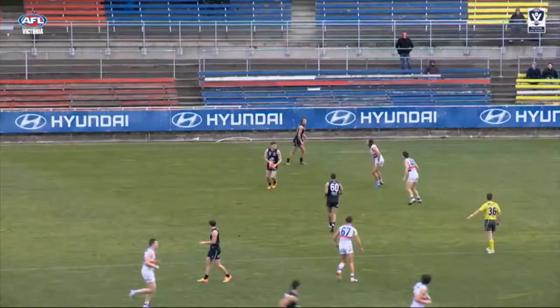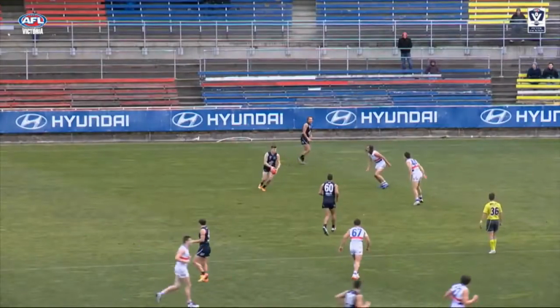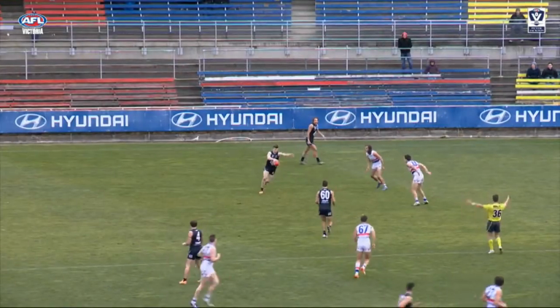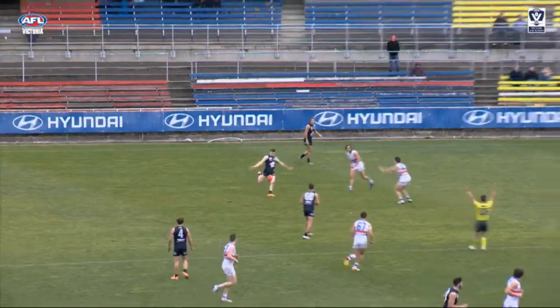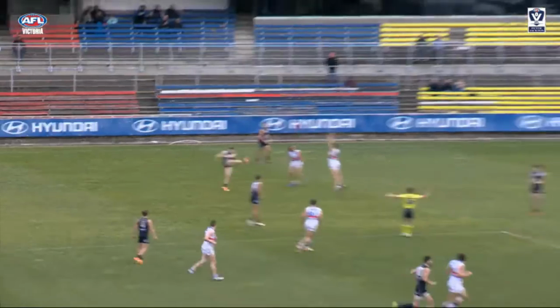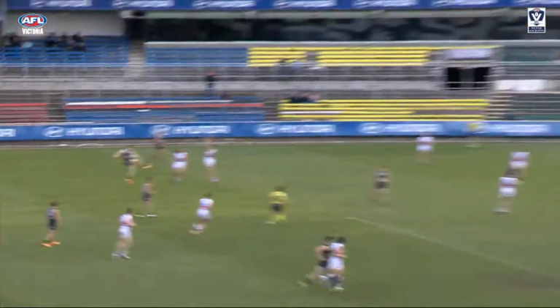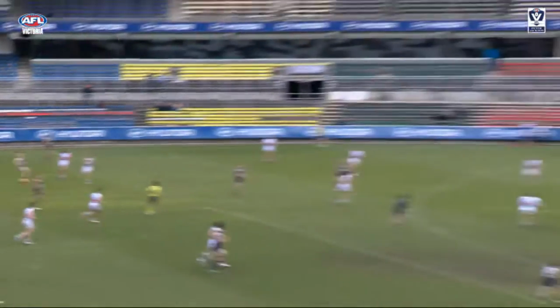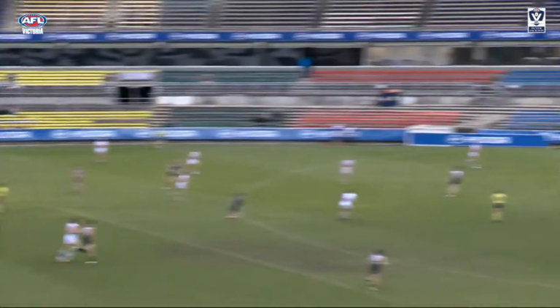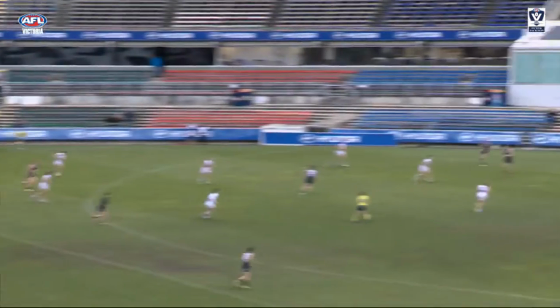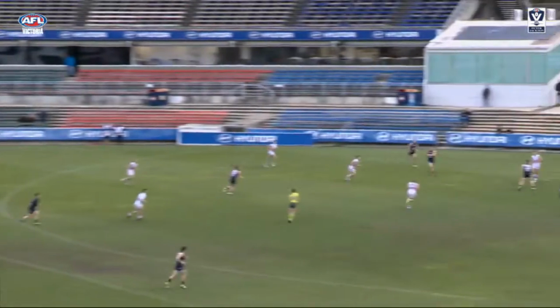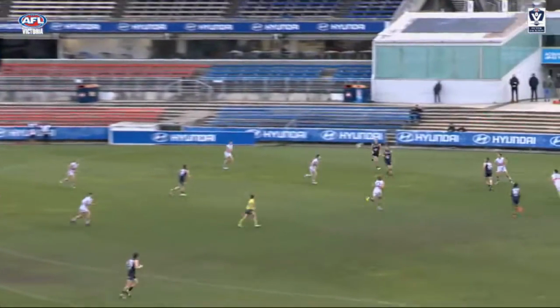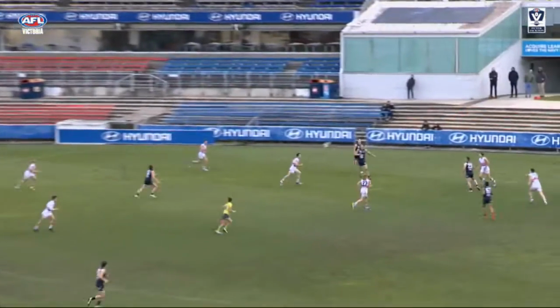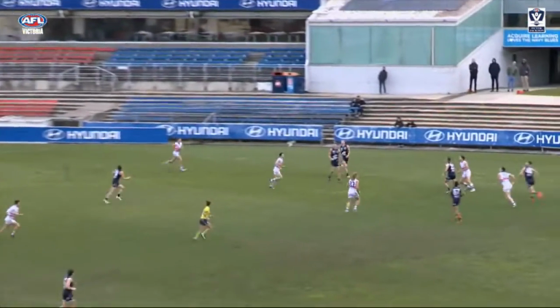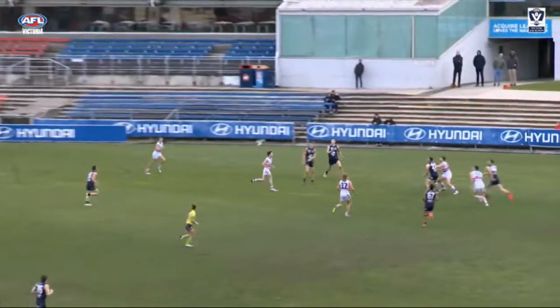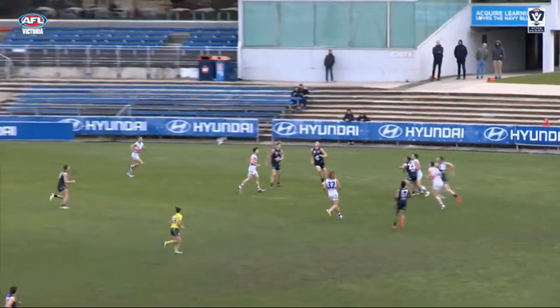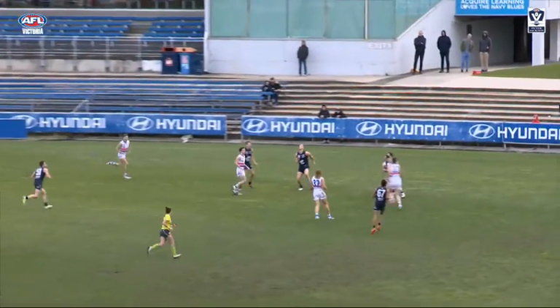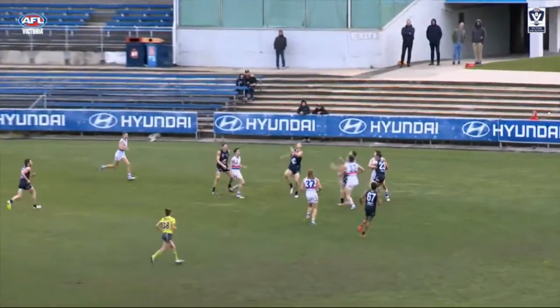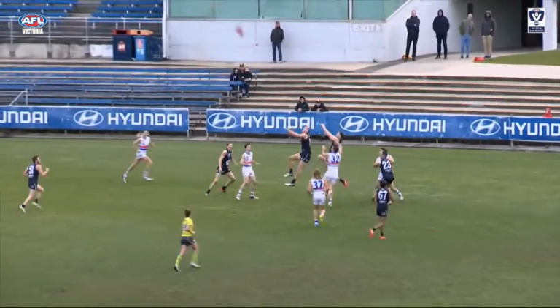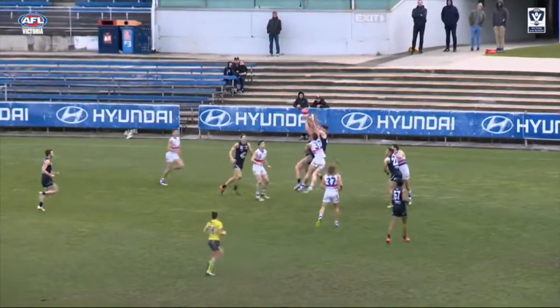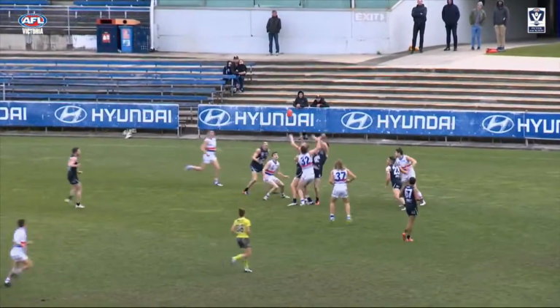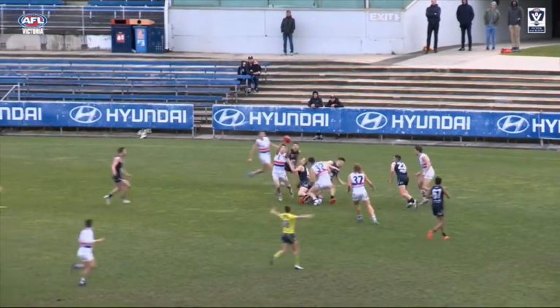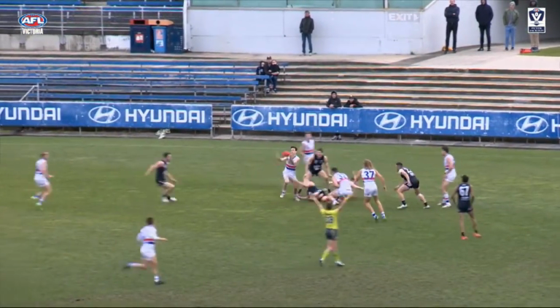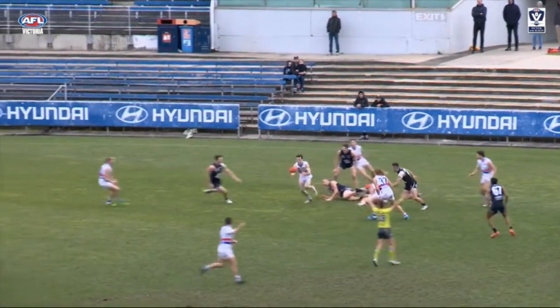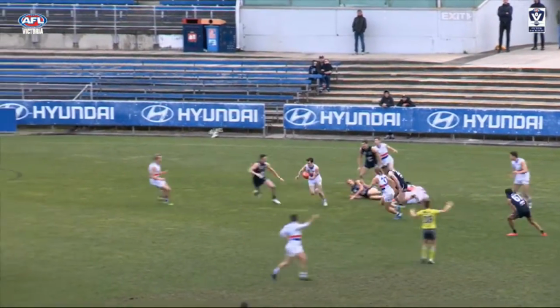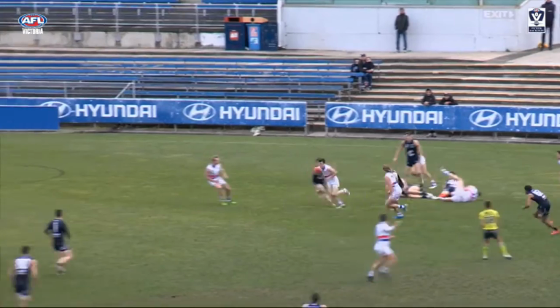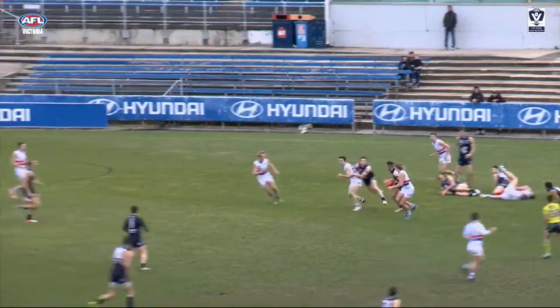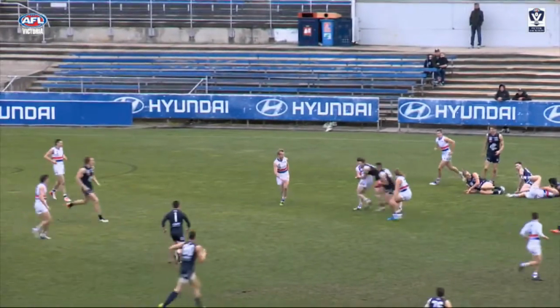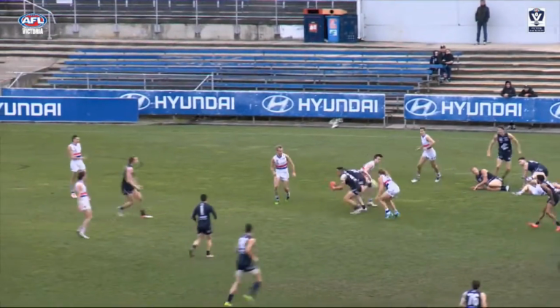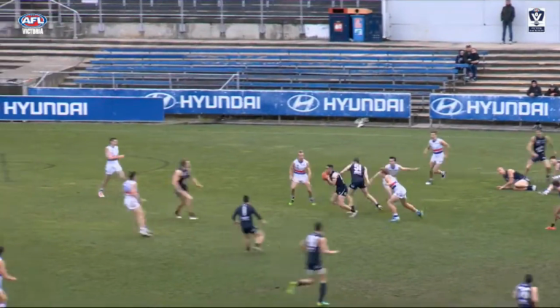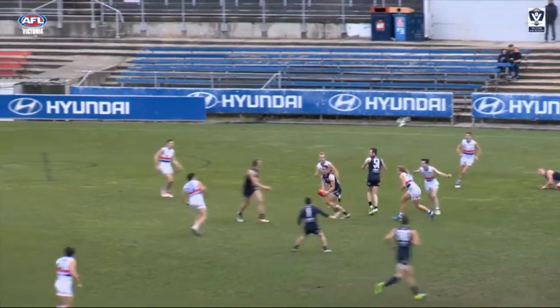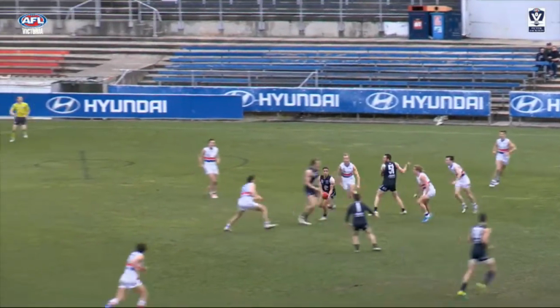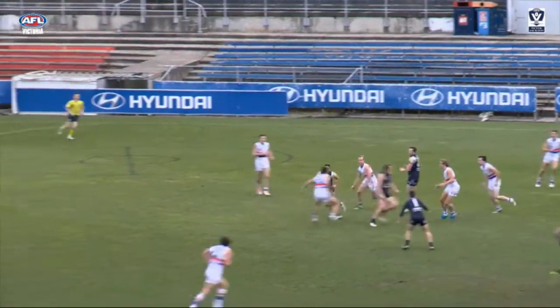At 3, Northern Blue Hisham Kabadia finds the ball in his lap and curls around for this crucial final term goal against Footscray.